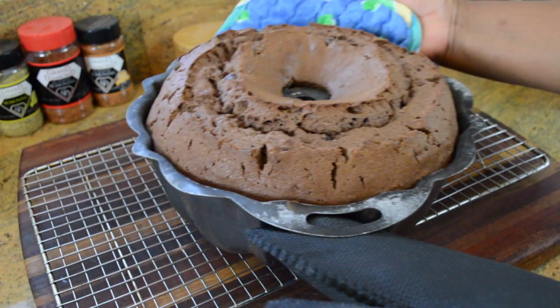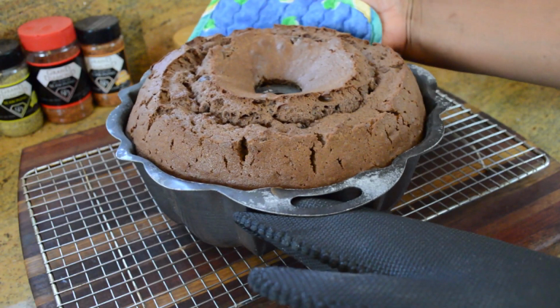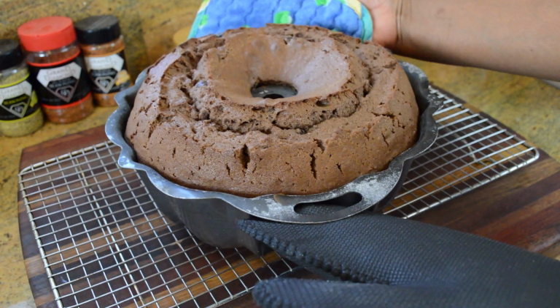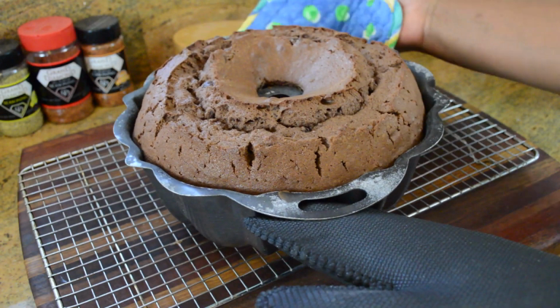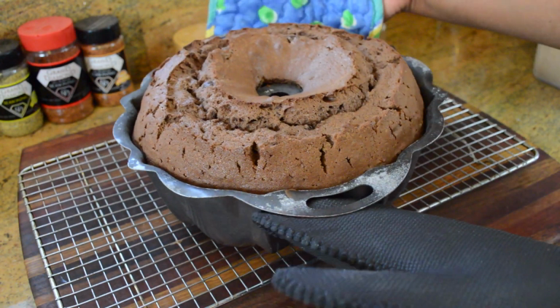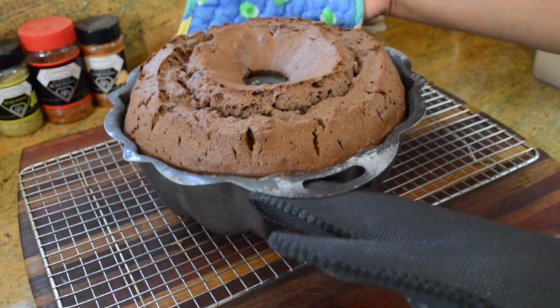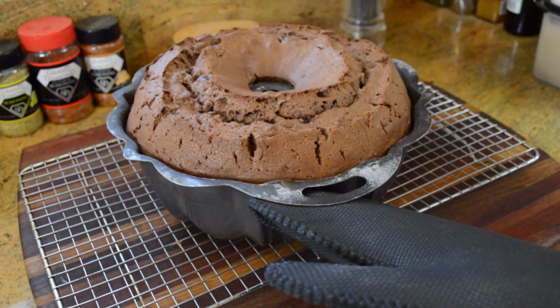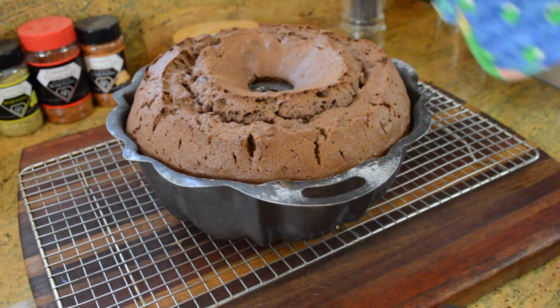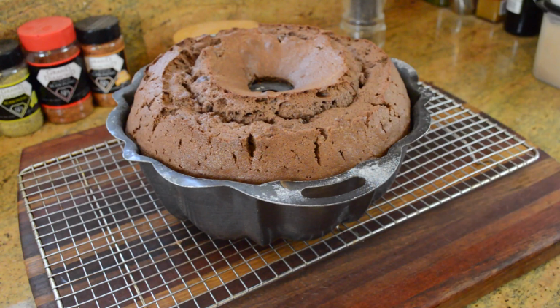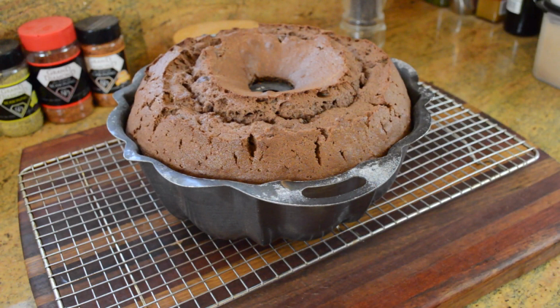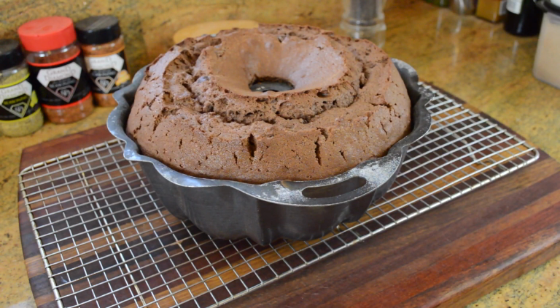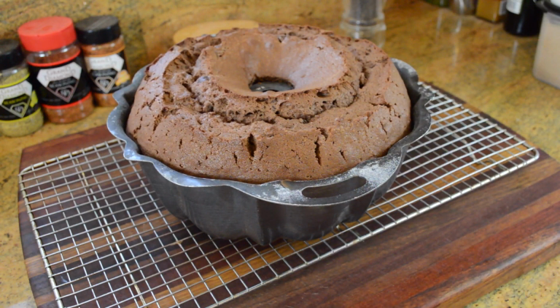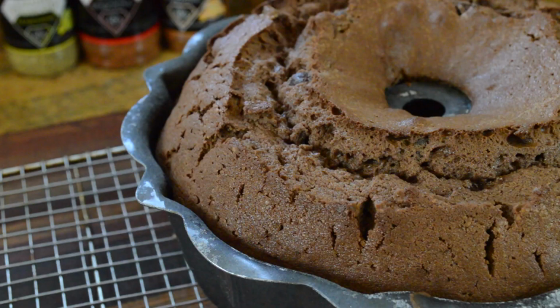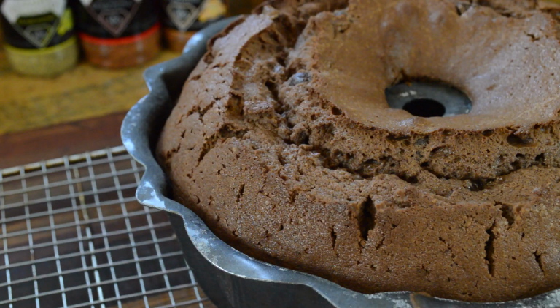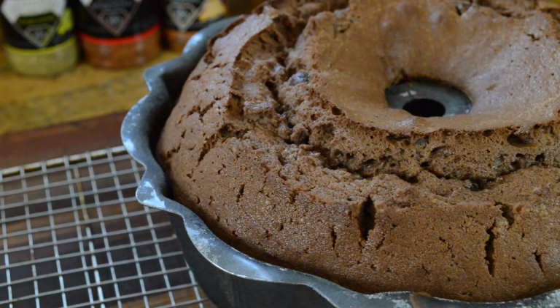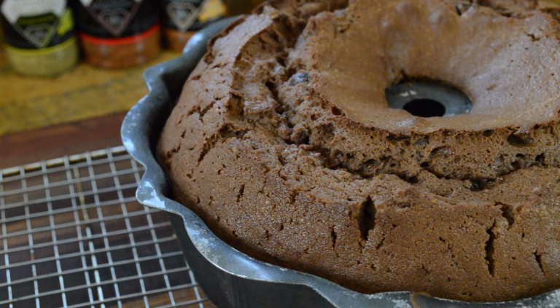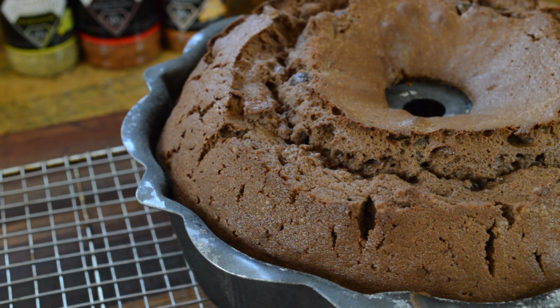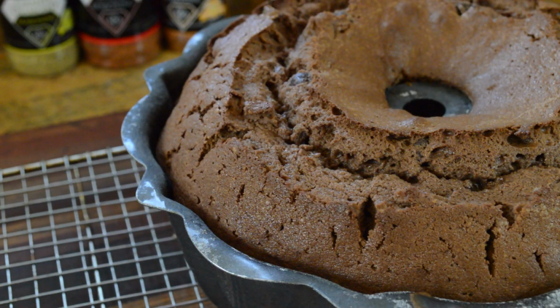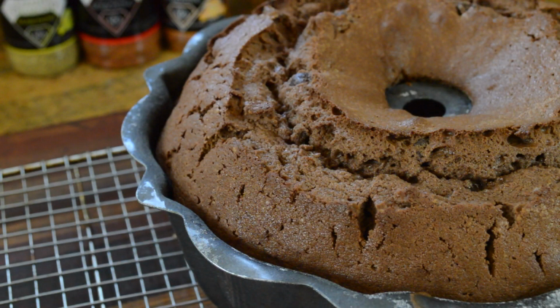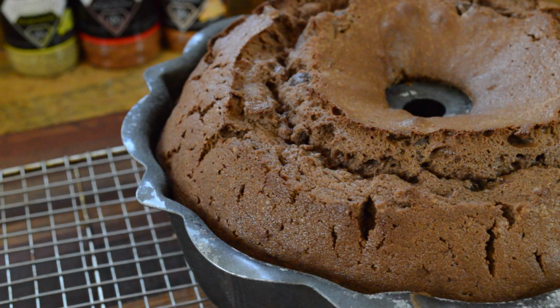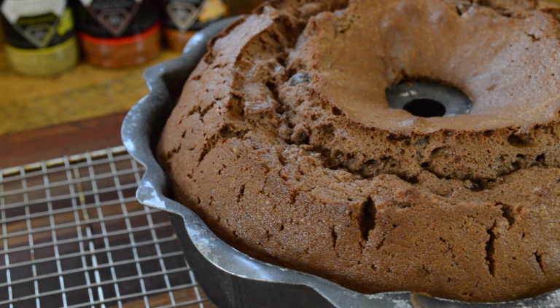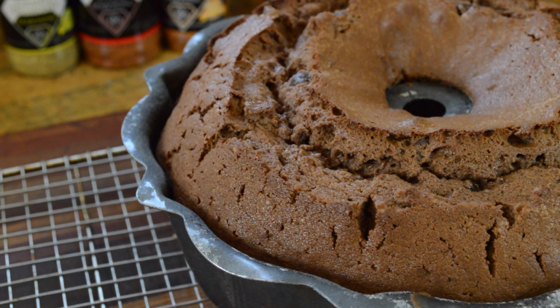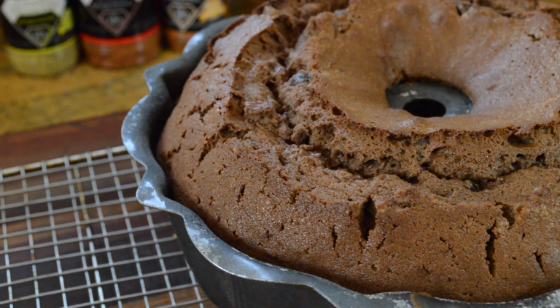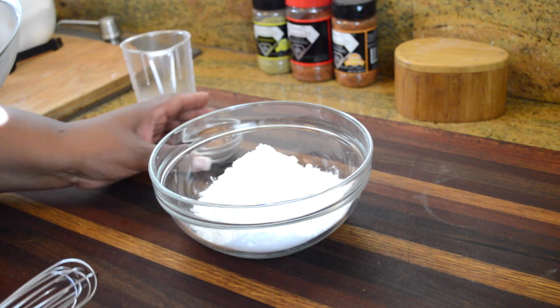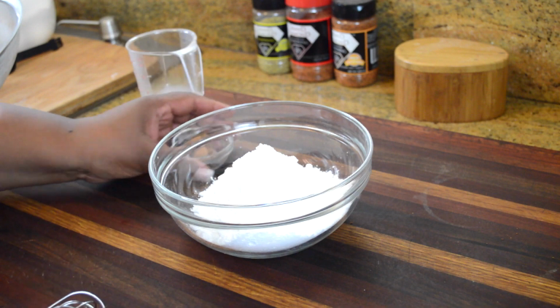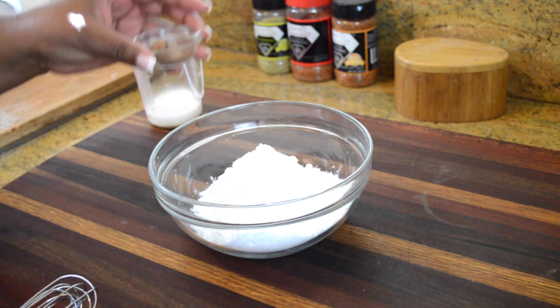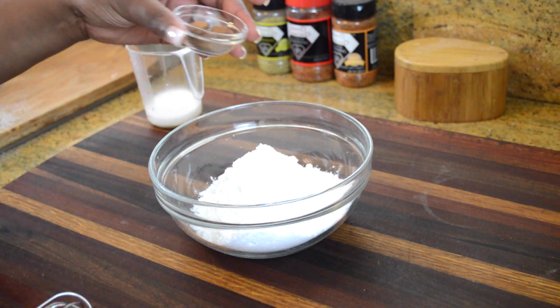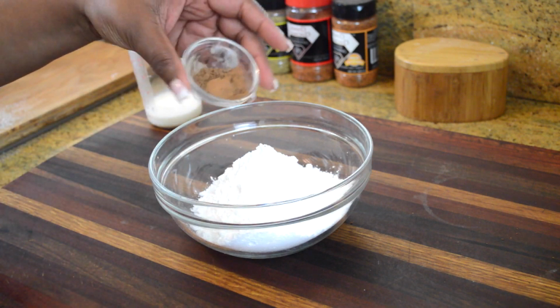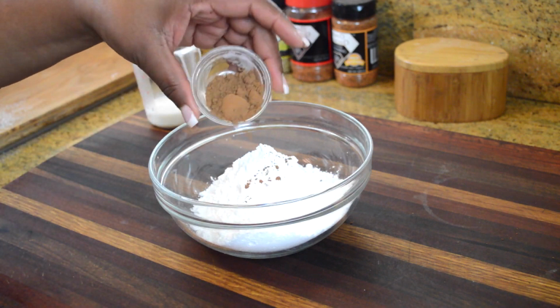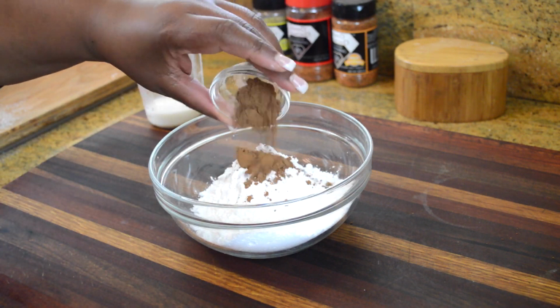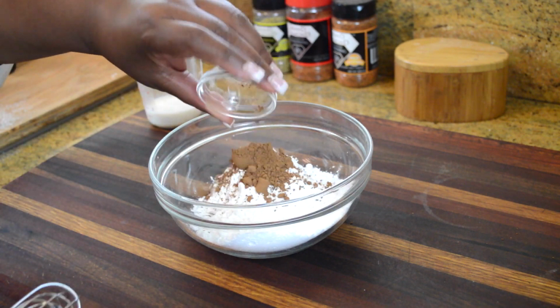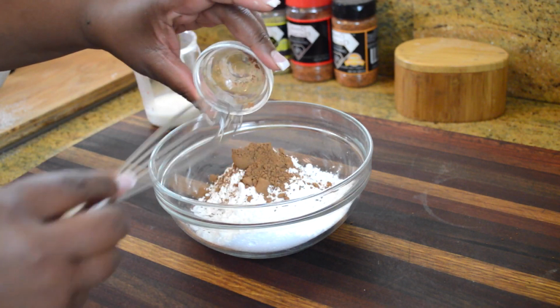Once this beautiful chocolate pound cake comes out, we're going to let it cool in the pan for about five minutes so it can start to pull away. That'll make it easy for us to turn it out onto a rack and let it cool completely.